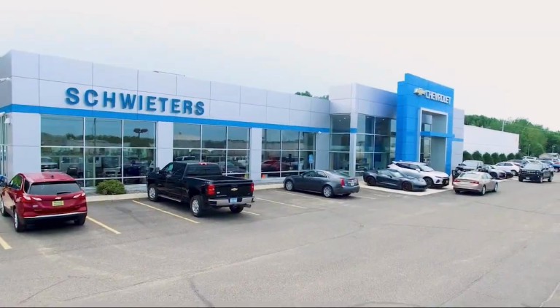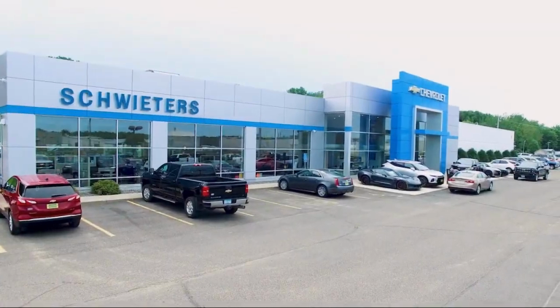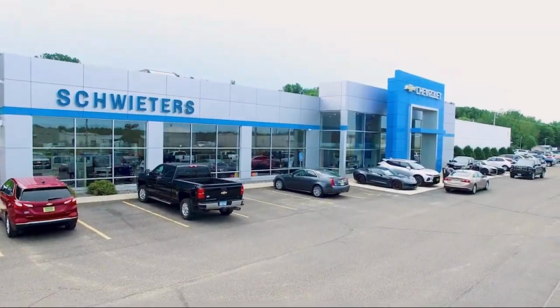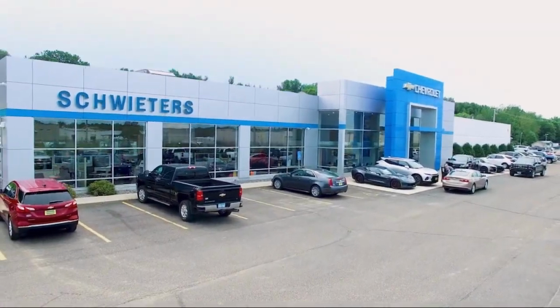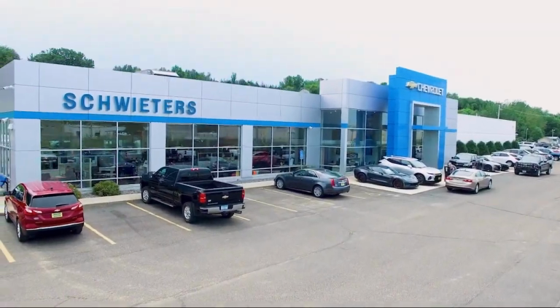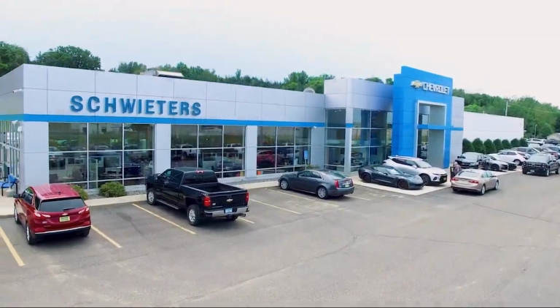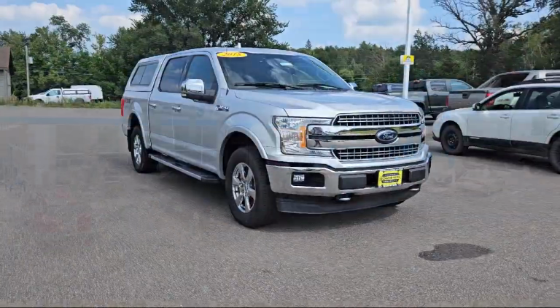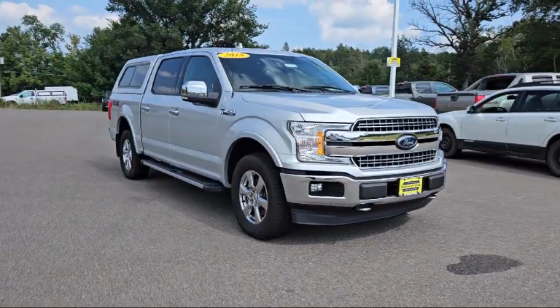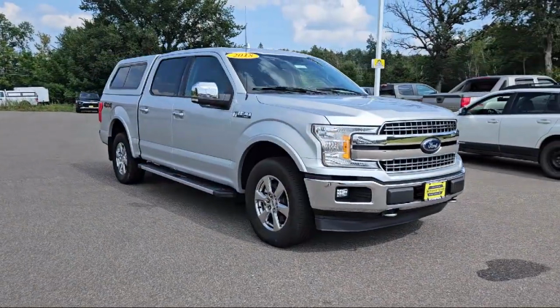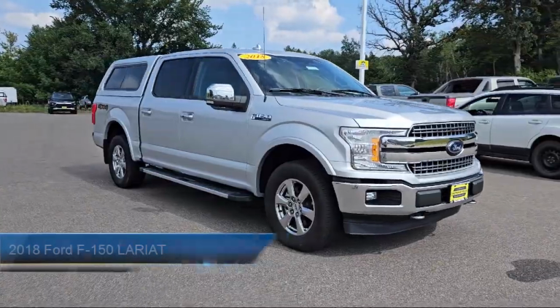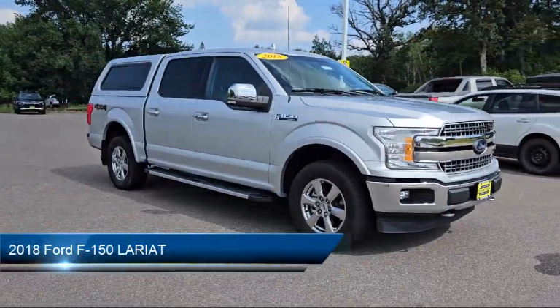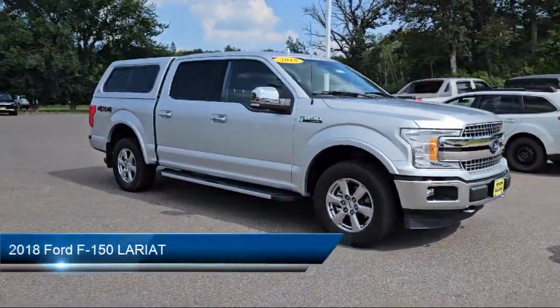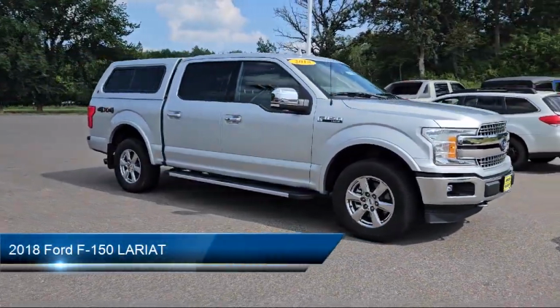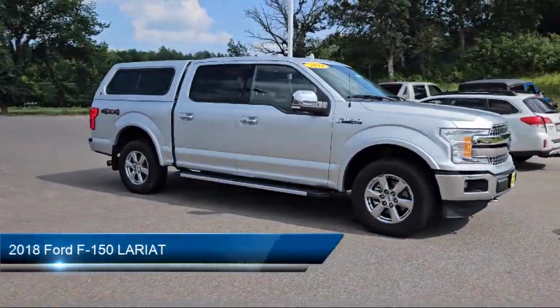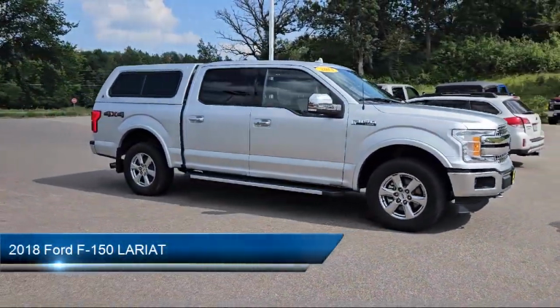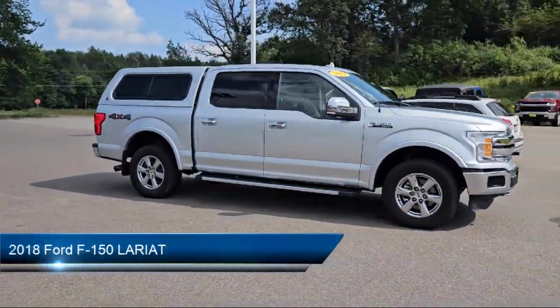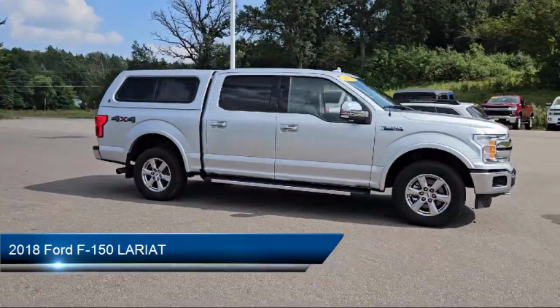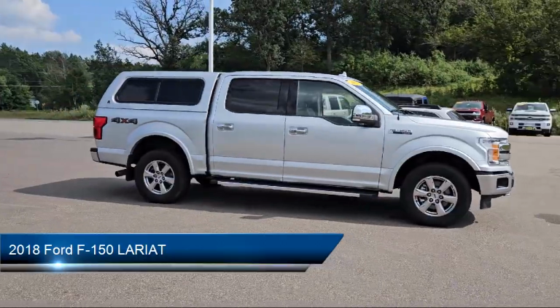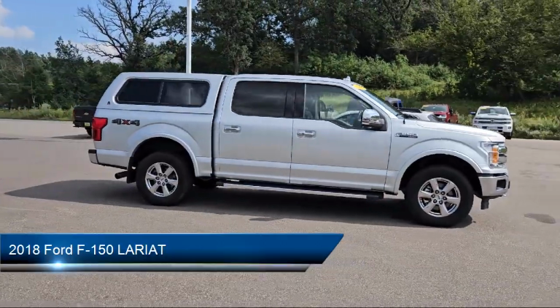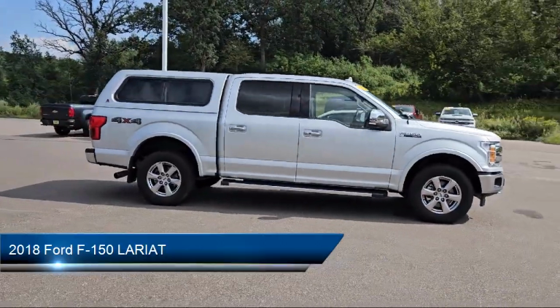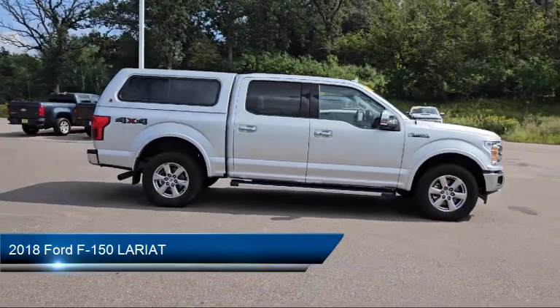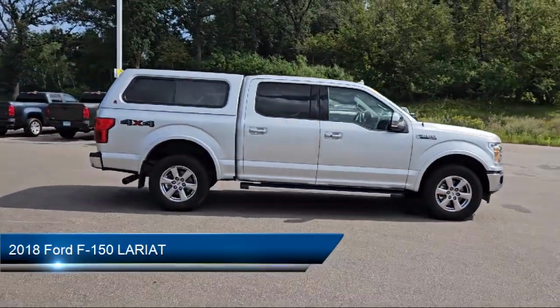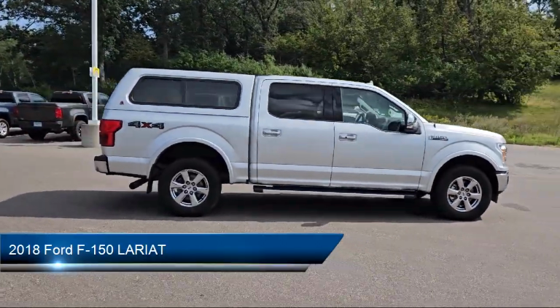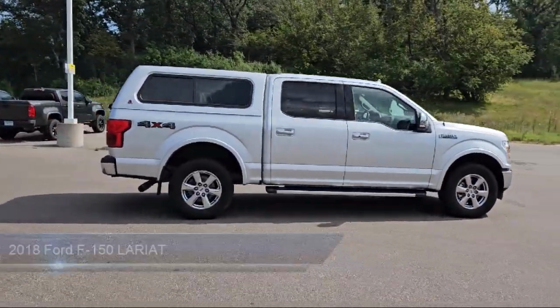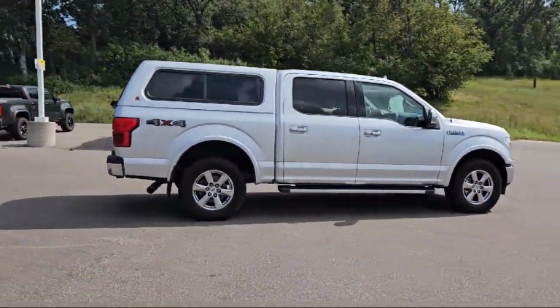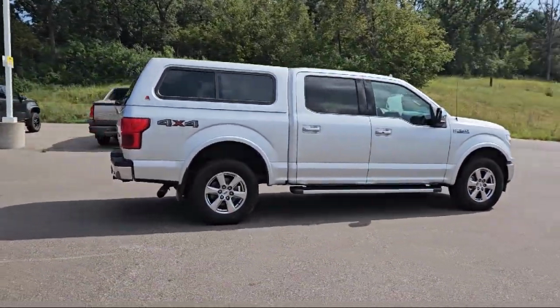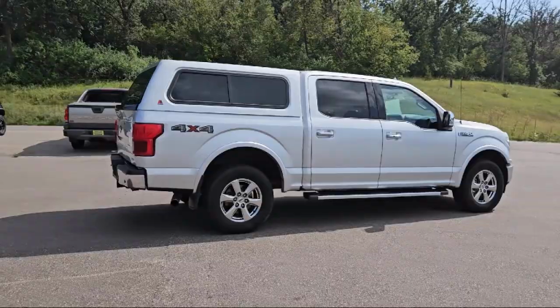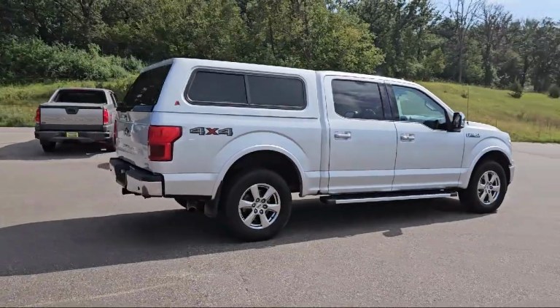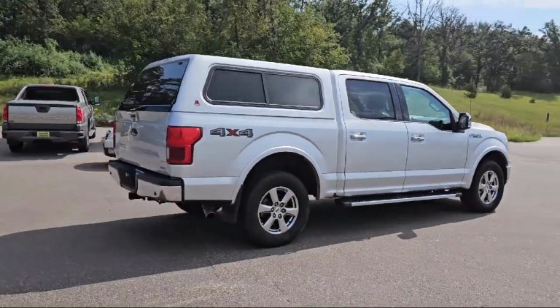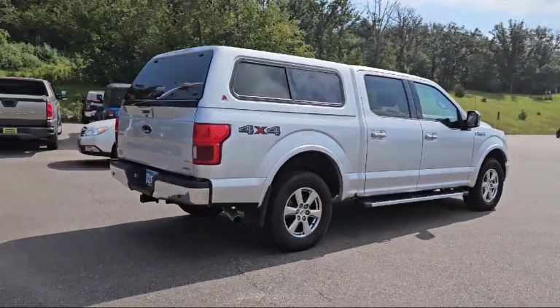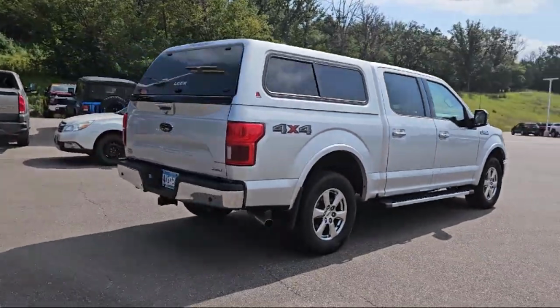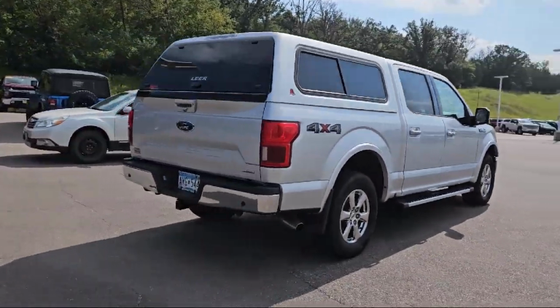Welcome to Schweder Chevrolet of Cold Spring, and here's a look at another one of our great vehicles in inventory. It comes equipped with smart device integration, auxiliary audio input, tow hooks, privacy glass, and an auto-dimming rear view mirror.